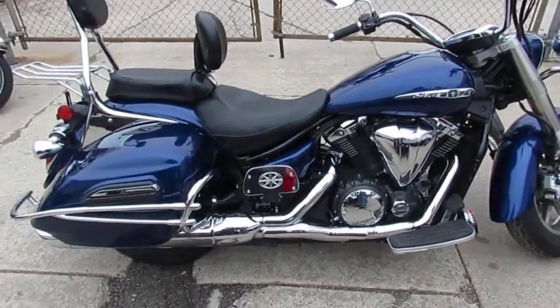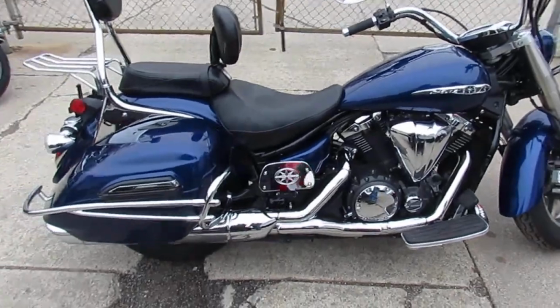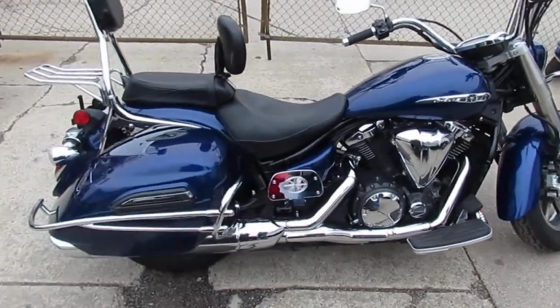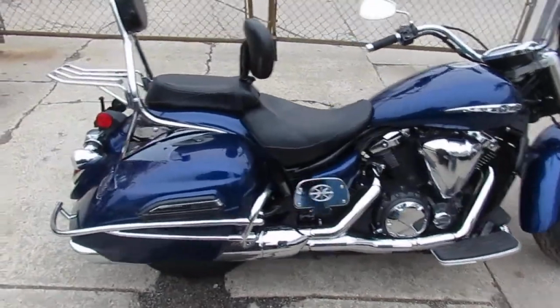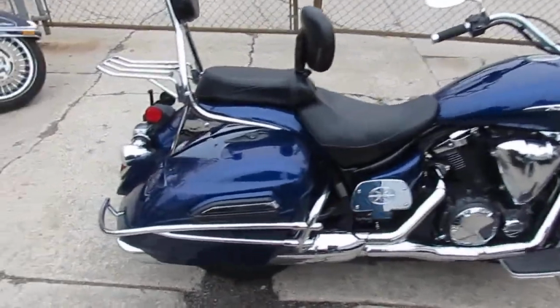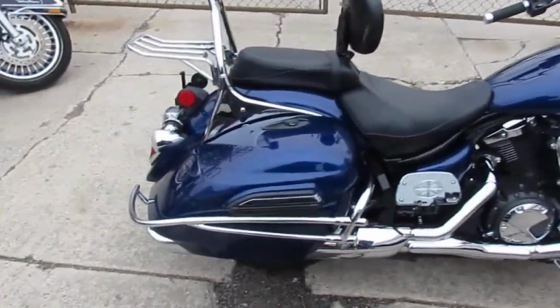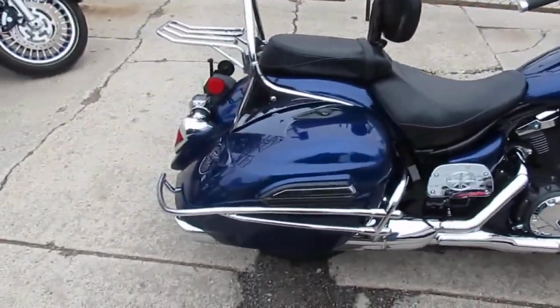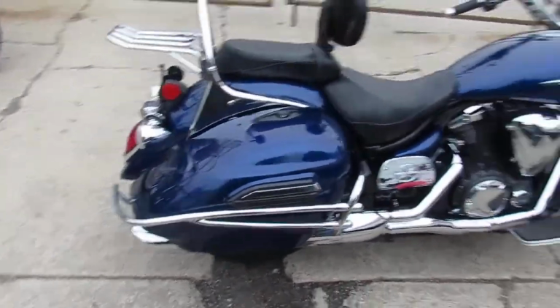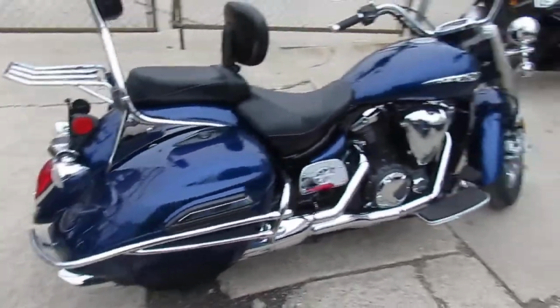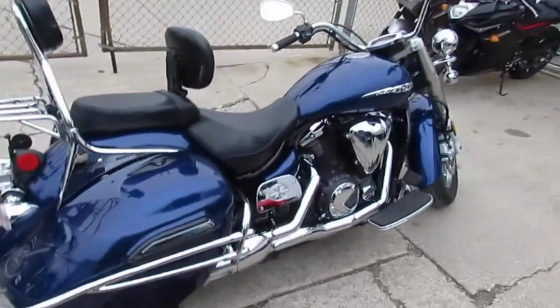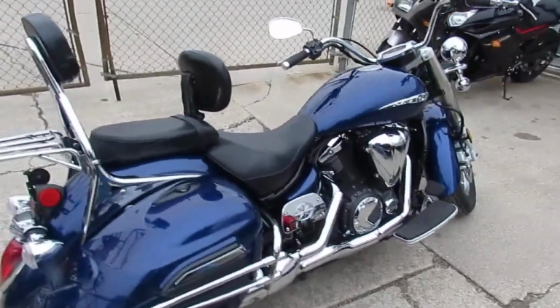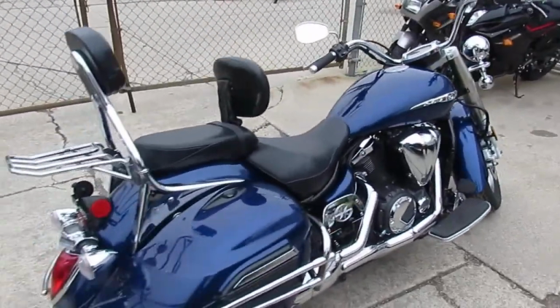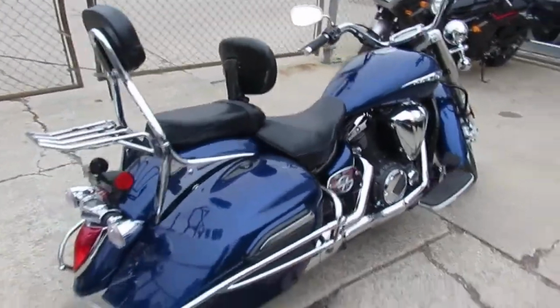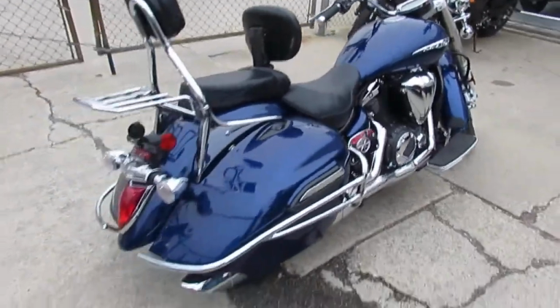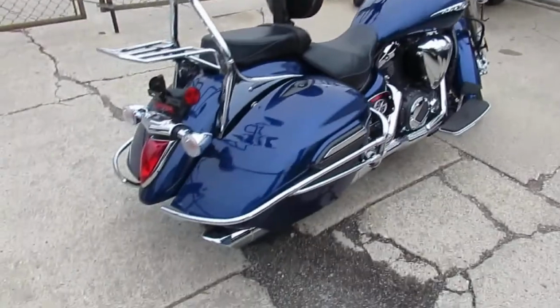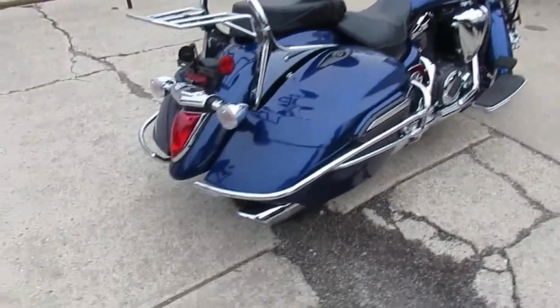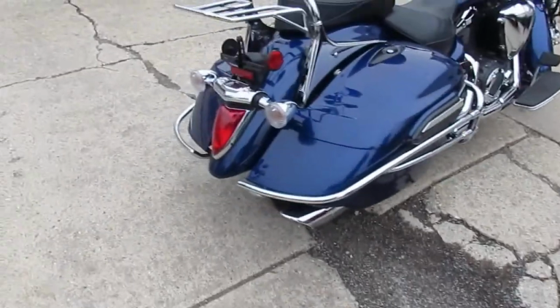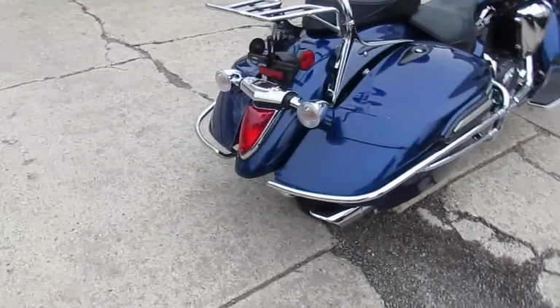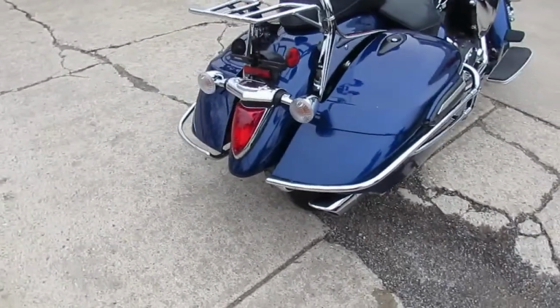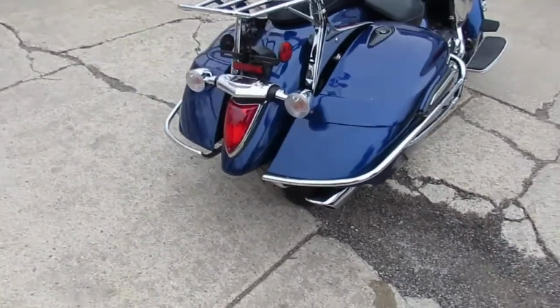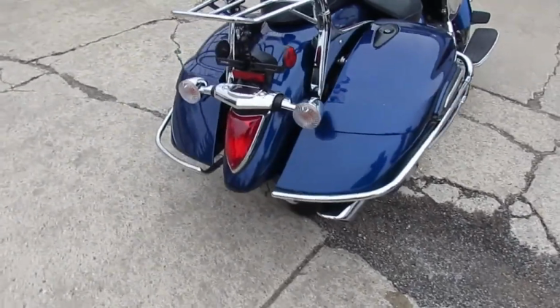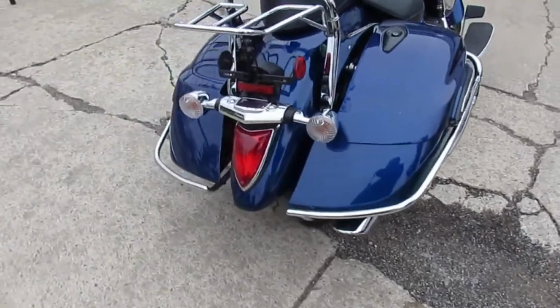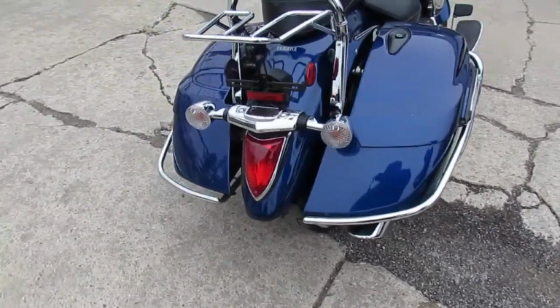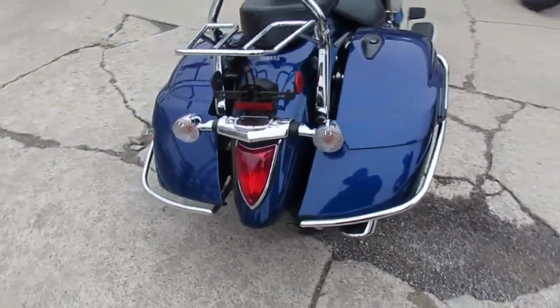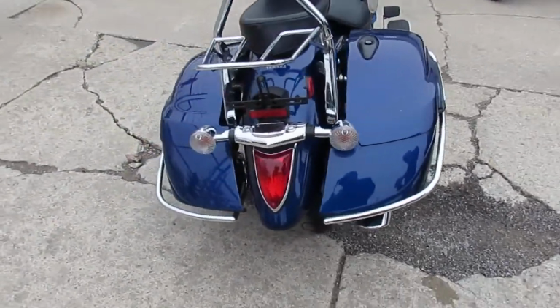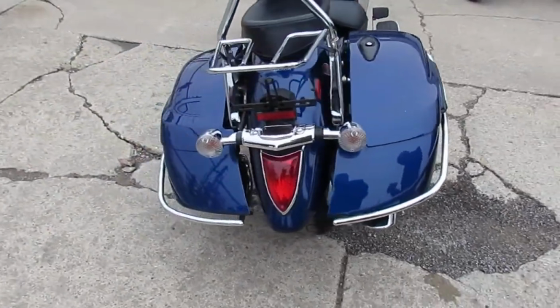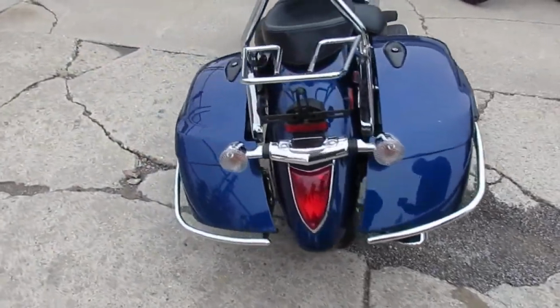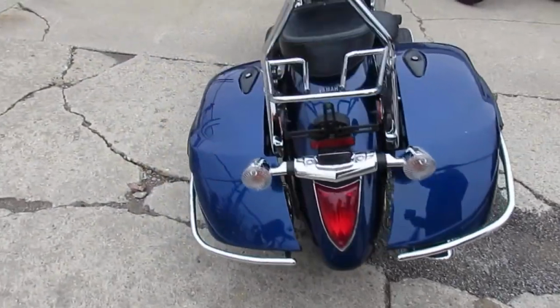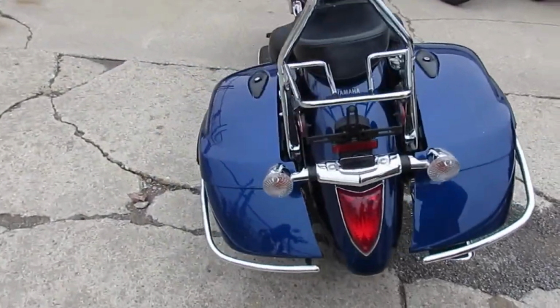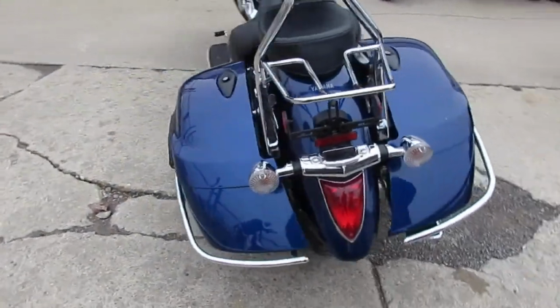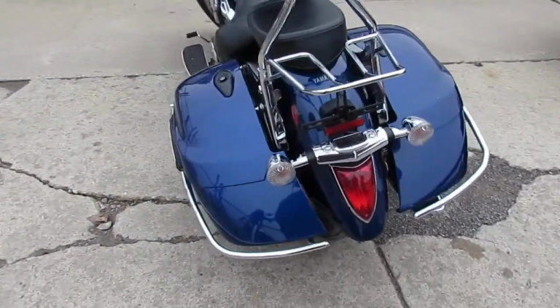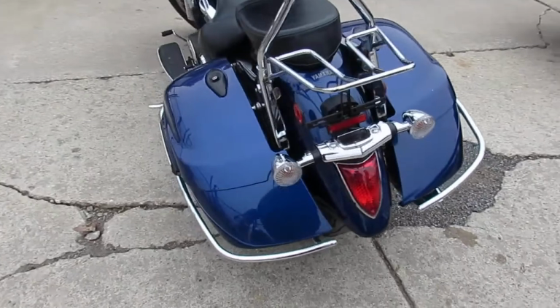Hey guys, it's Approval Powersports and we got a nice one we're doing a video on. This thing is a 2013 Yamaha V-Star 1300 Touring Edition.